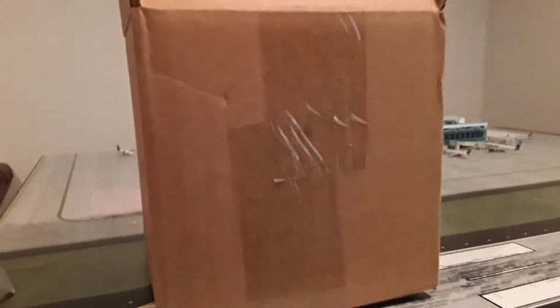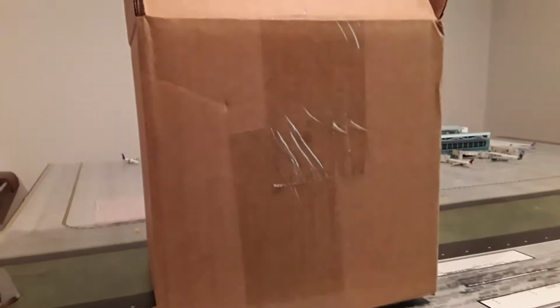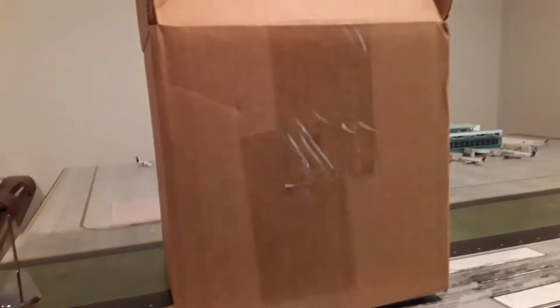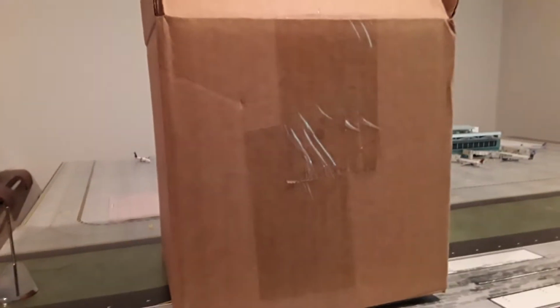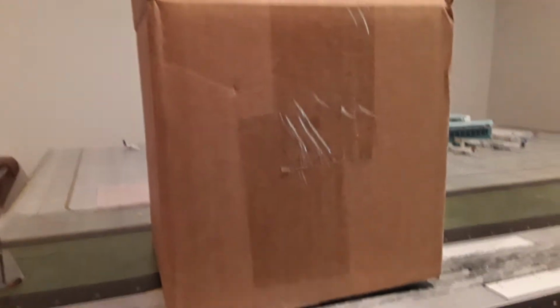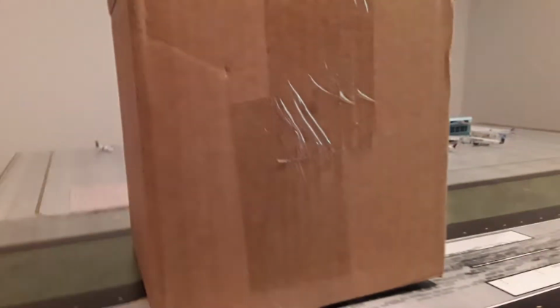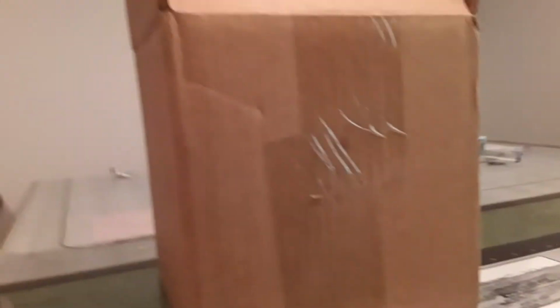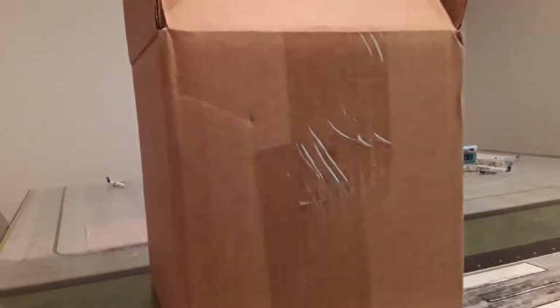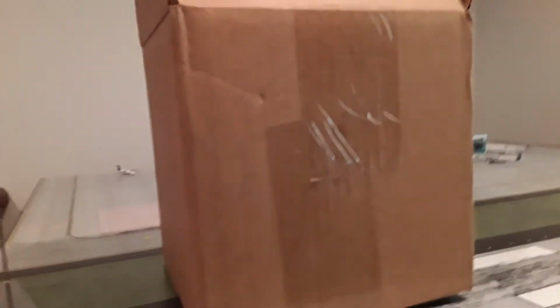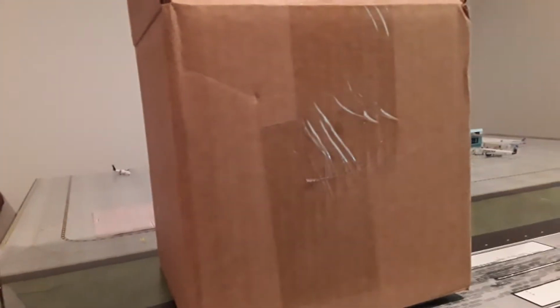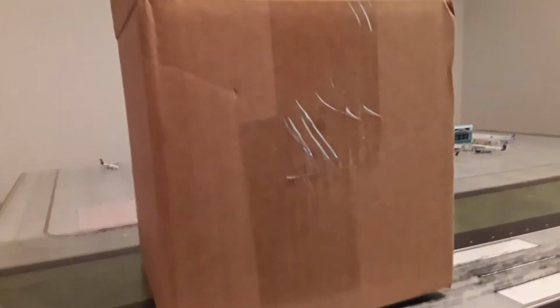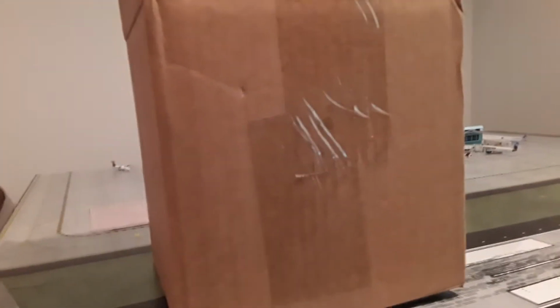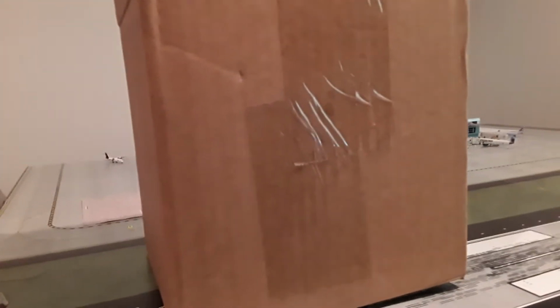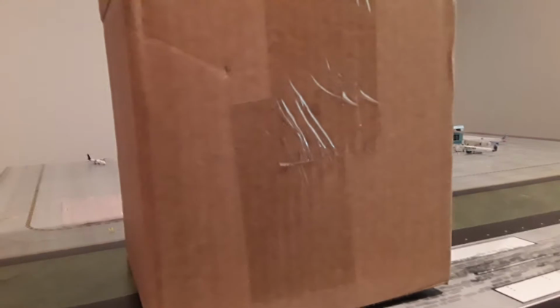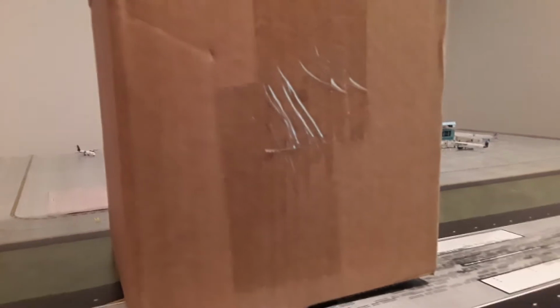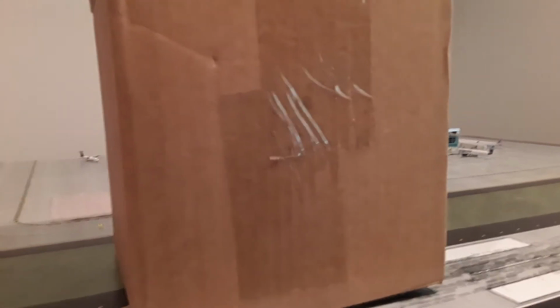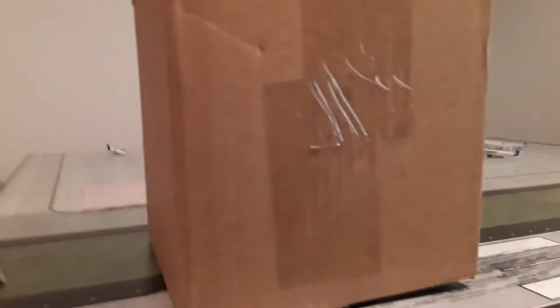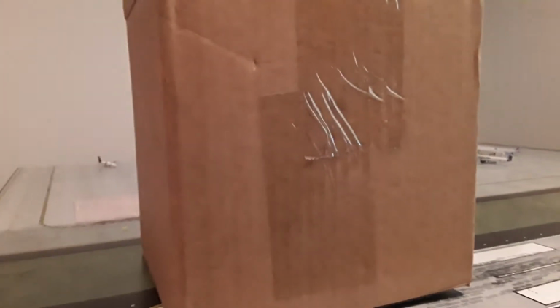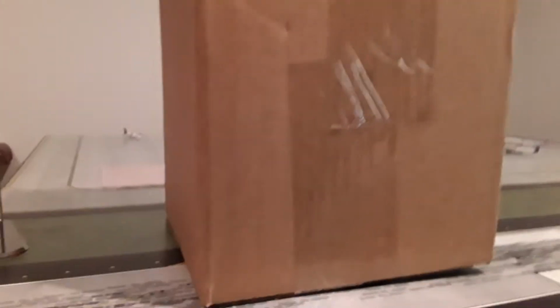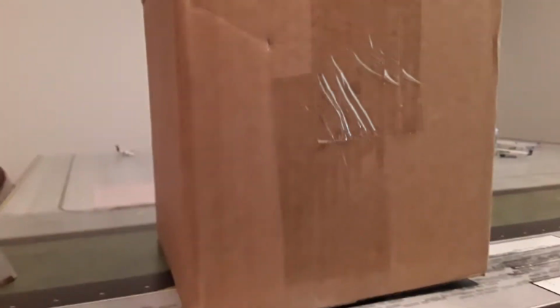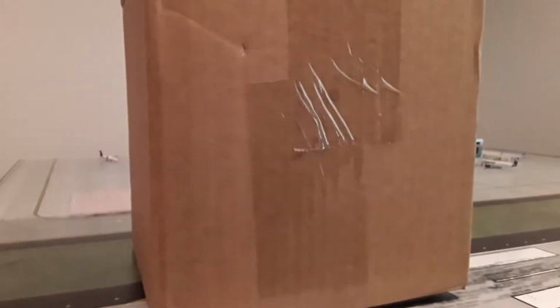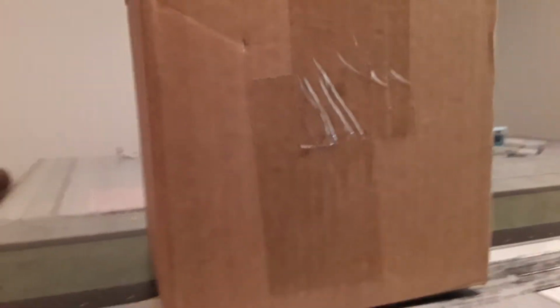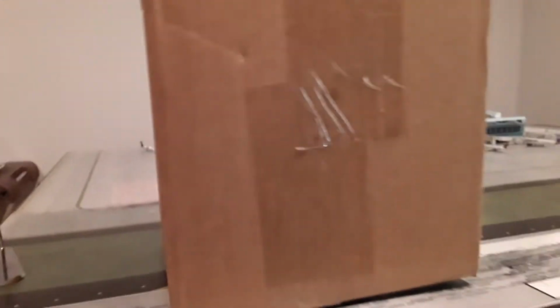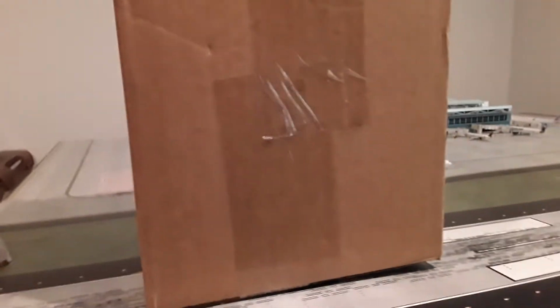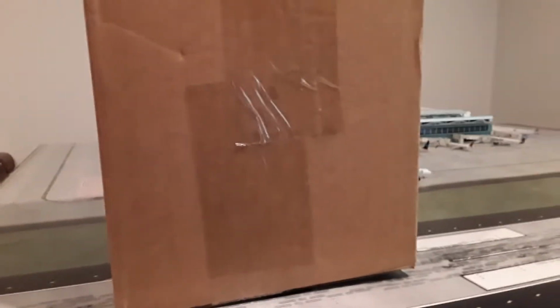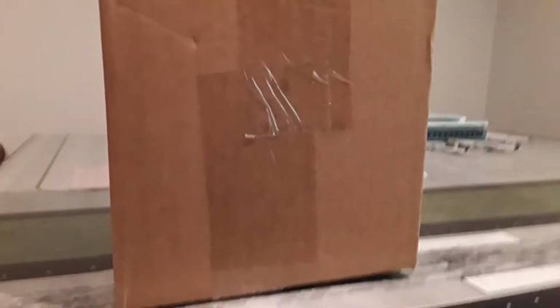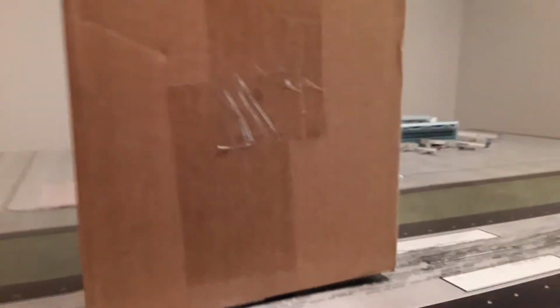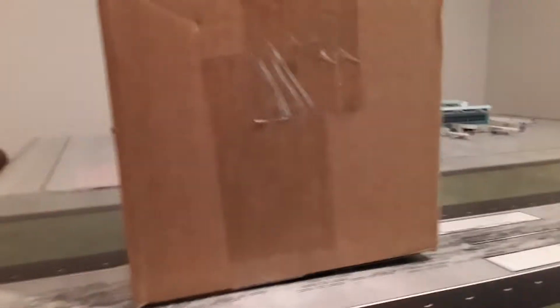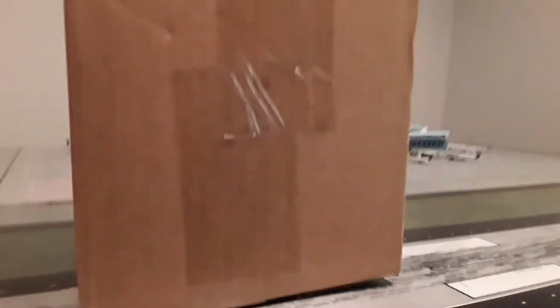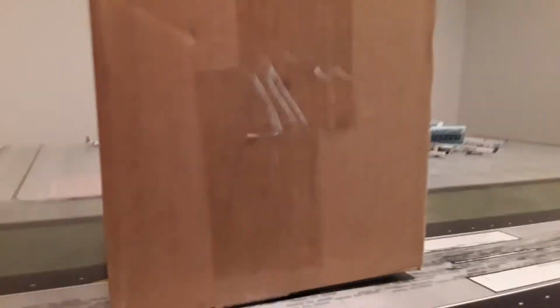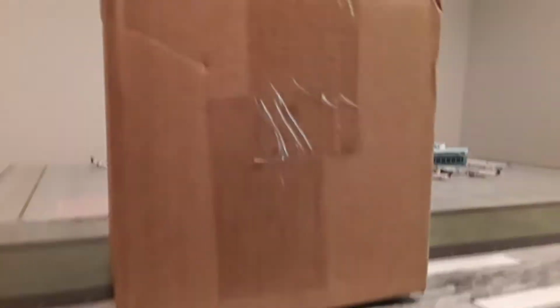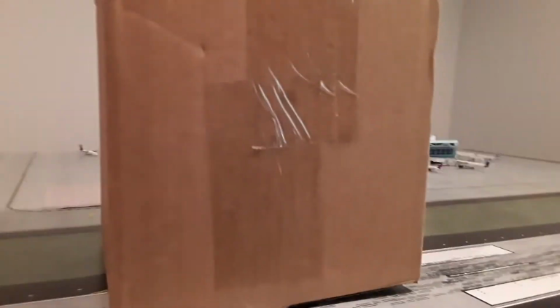Hello everybody, welcome back to another JJ Aviation video. I just got this box in the mail from the Flying Mule. We have a Gemini Jets and Aero Classics model in here. This is my first unboxing for the show, let's get into it.